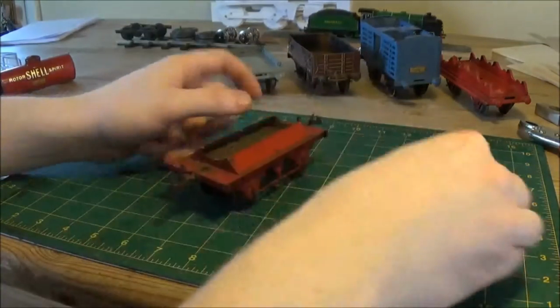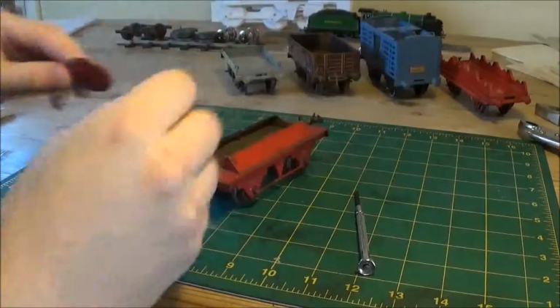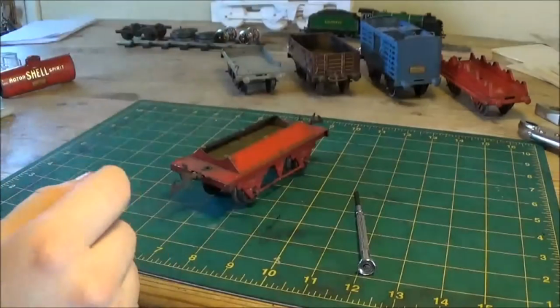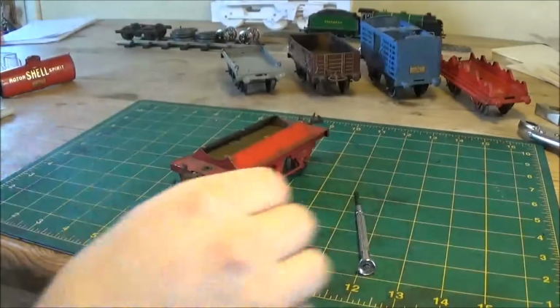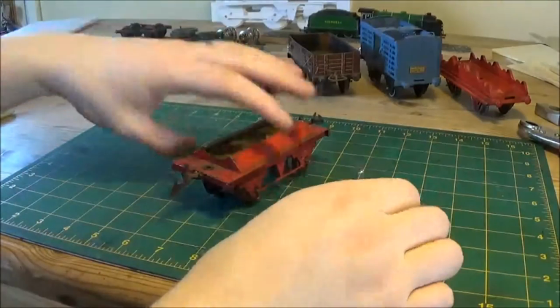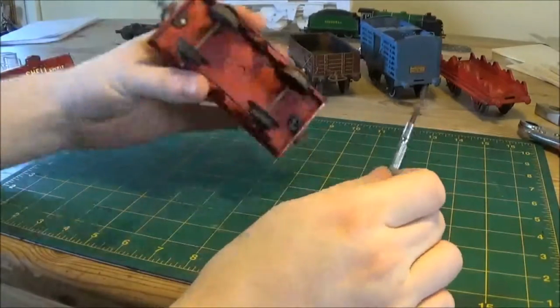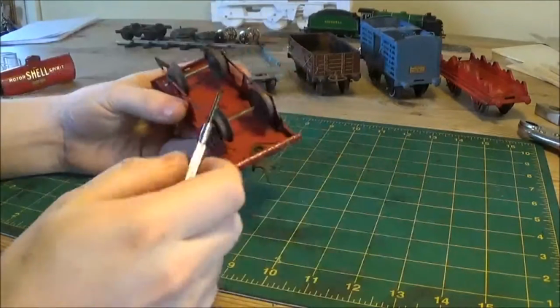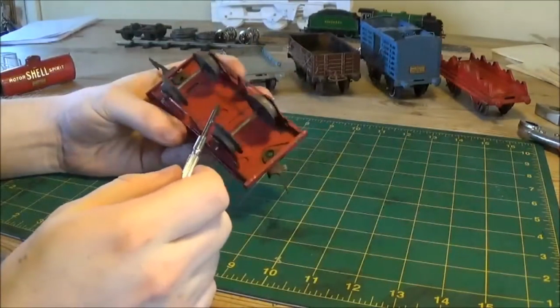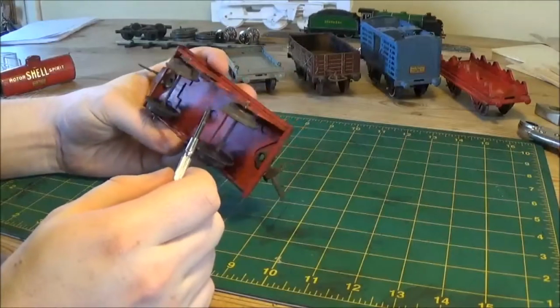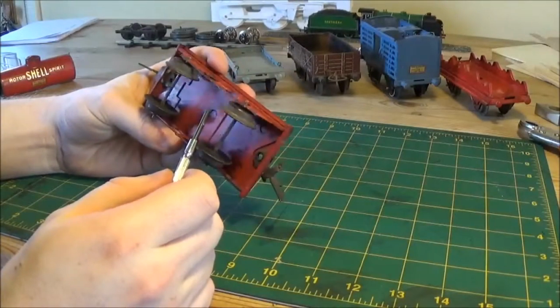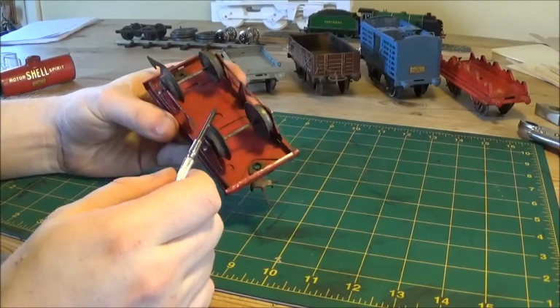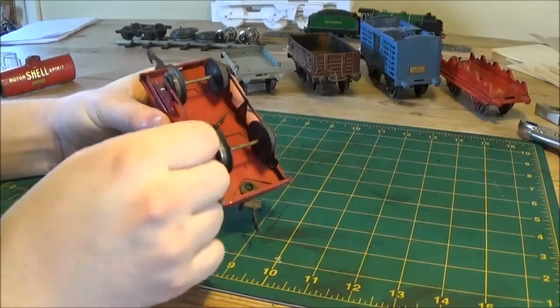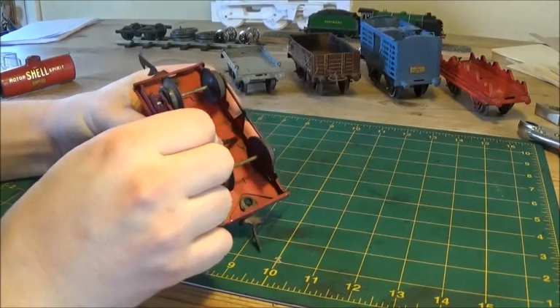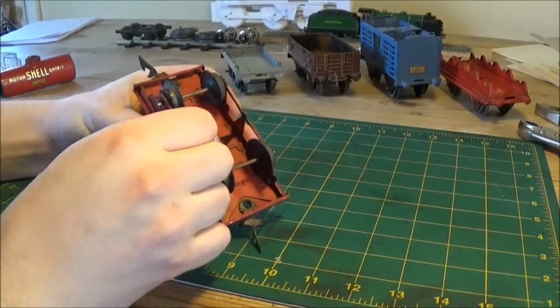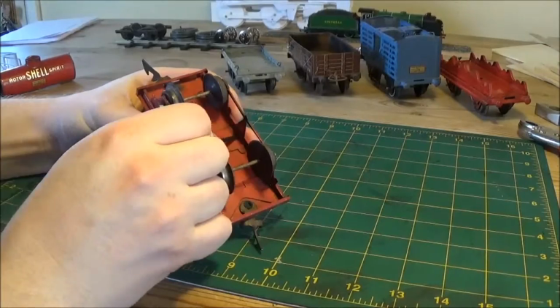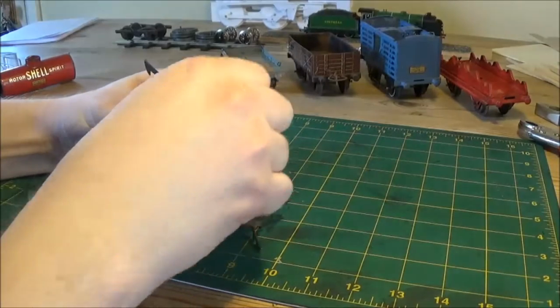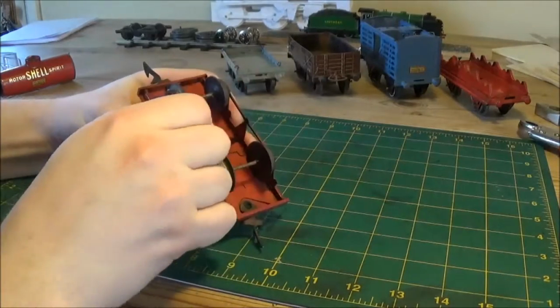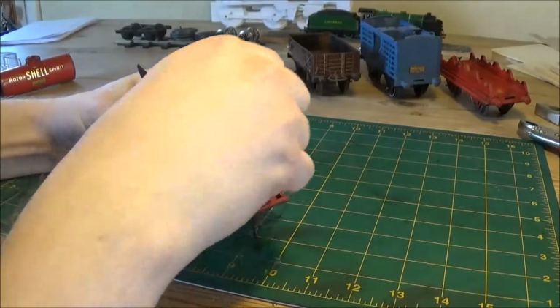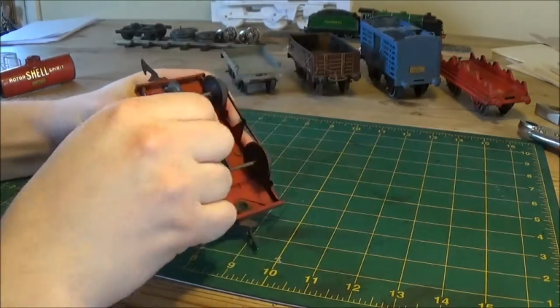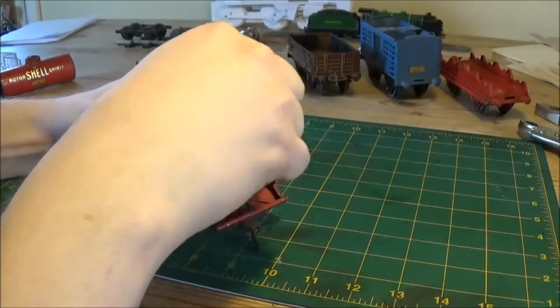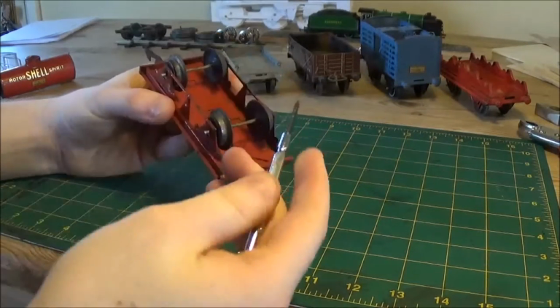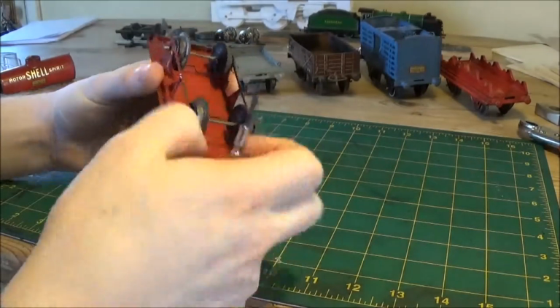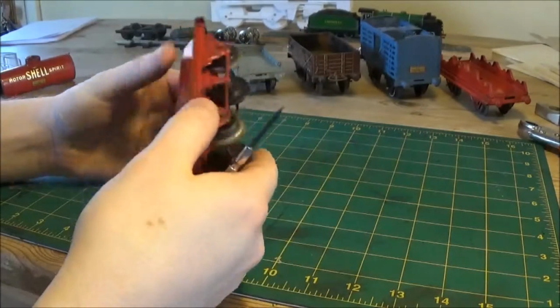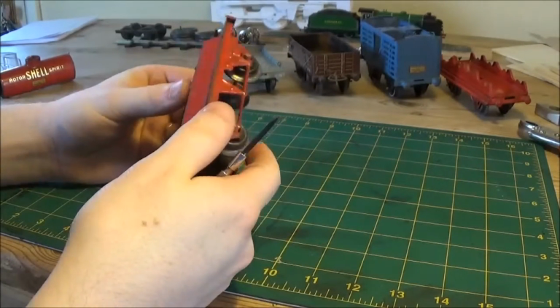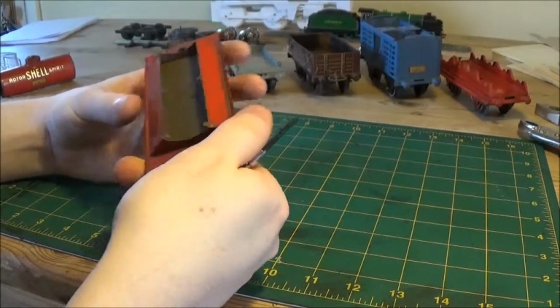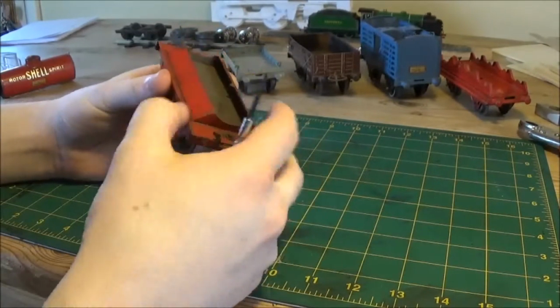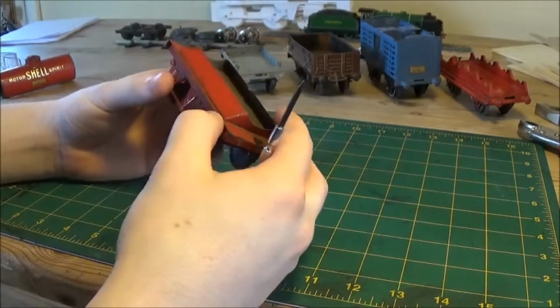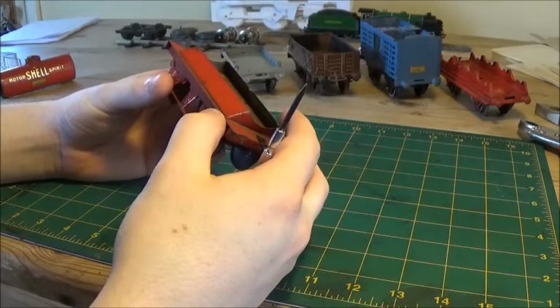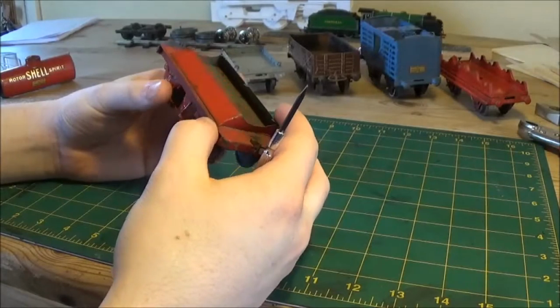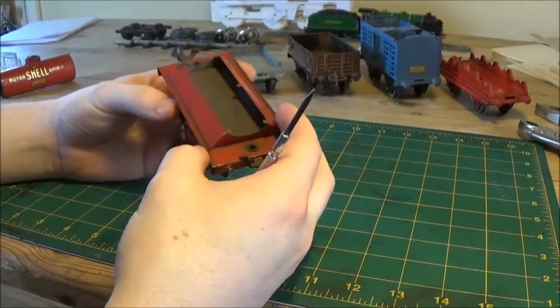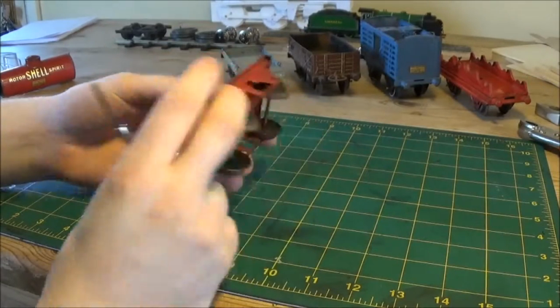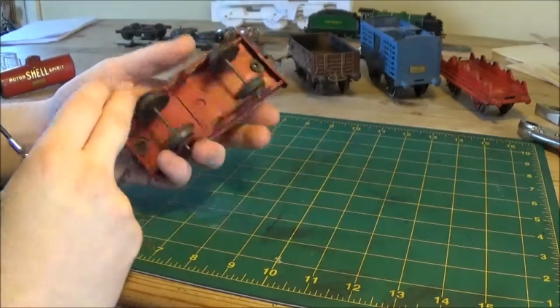Some people might be upset by me removing these from these trucks. These are pieces of history, but I think they're toys meant to play with, change and adapt. That's fine with me.